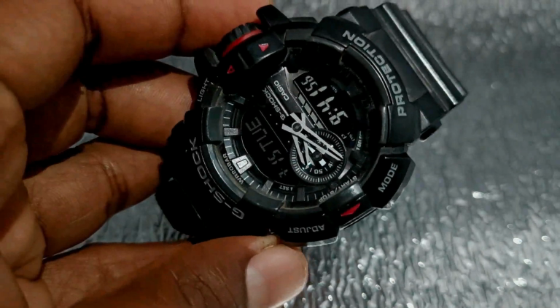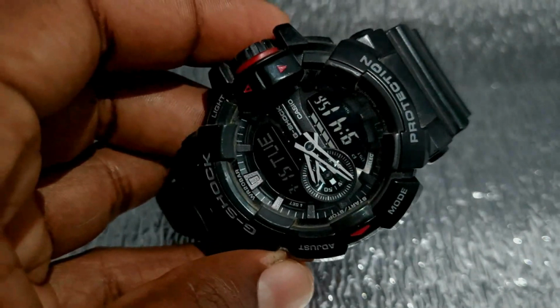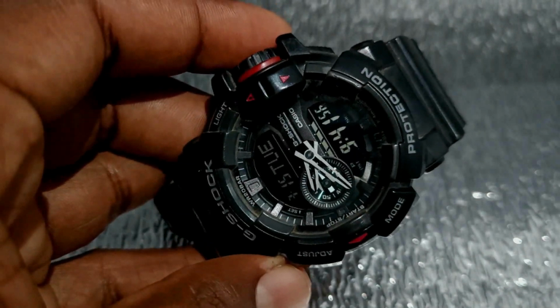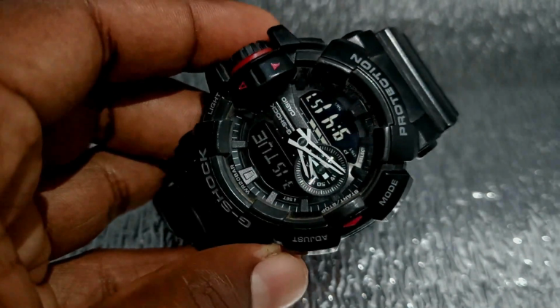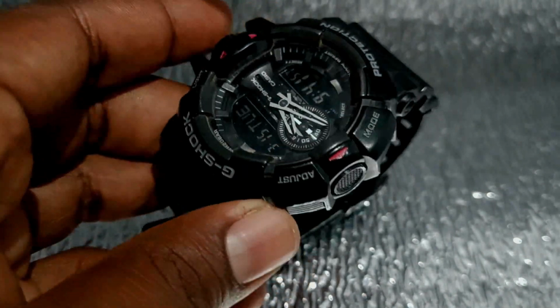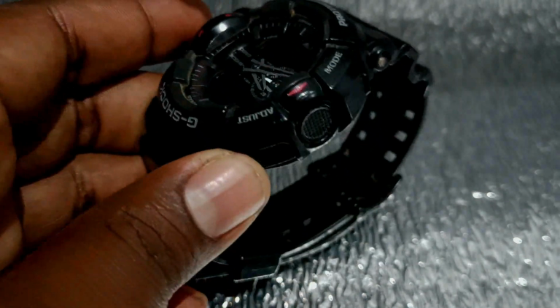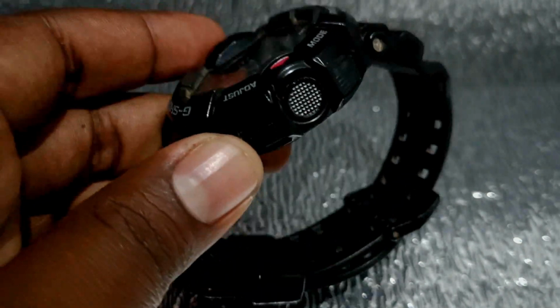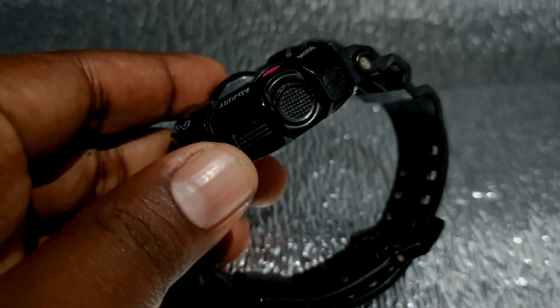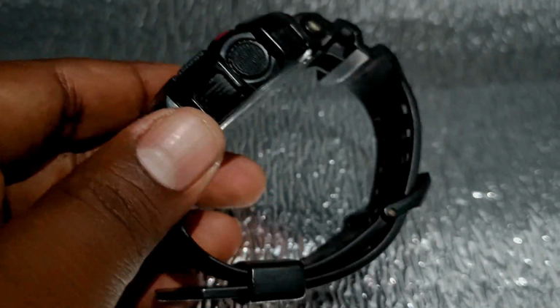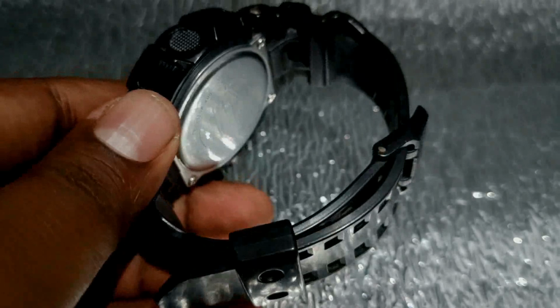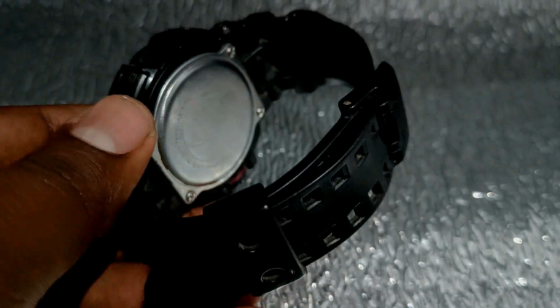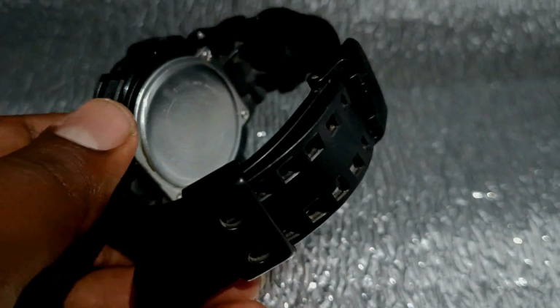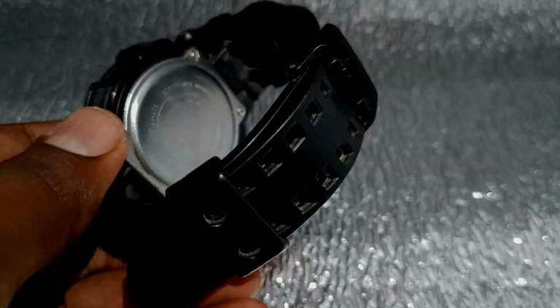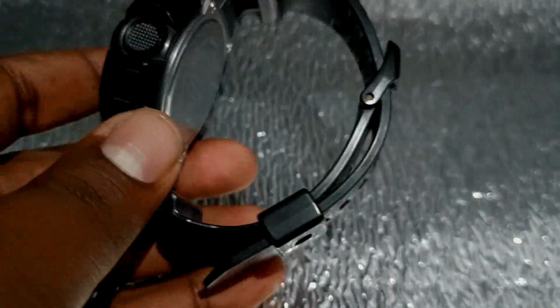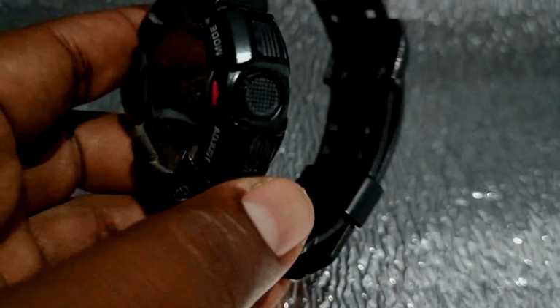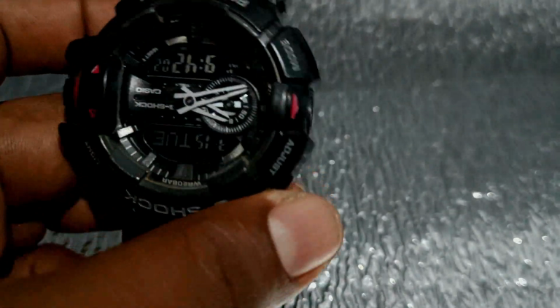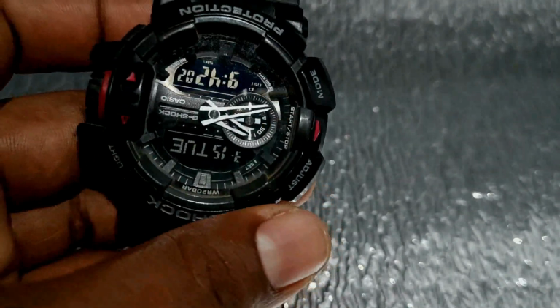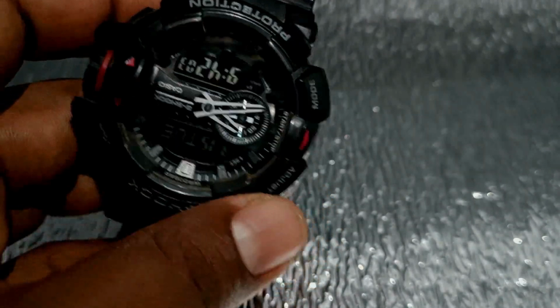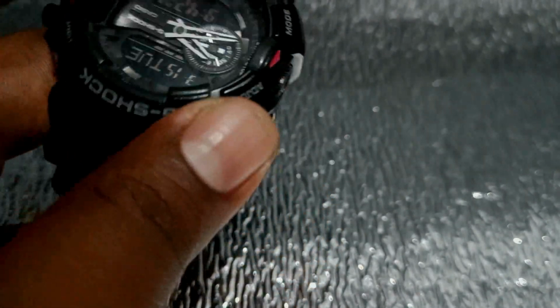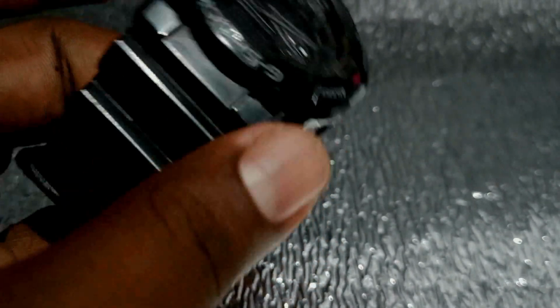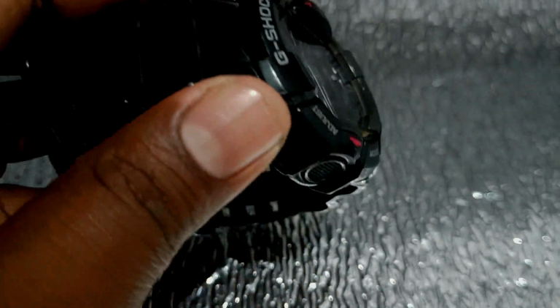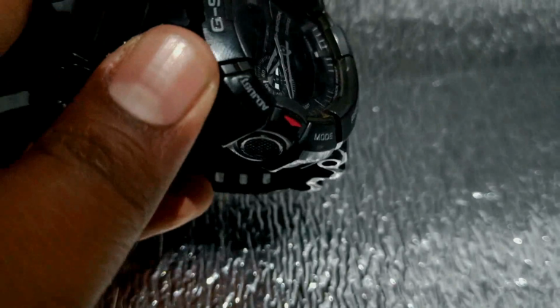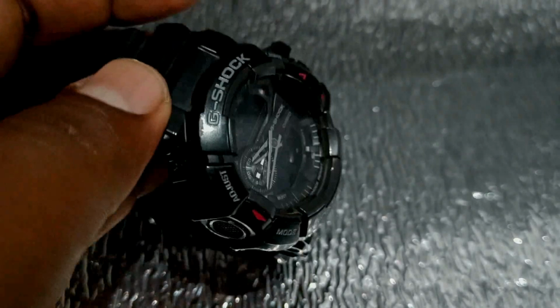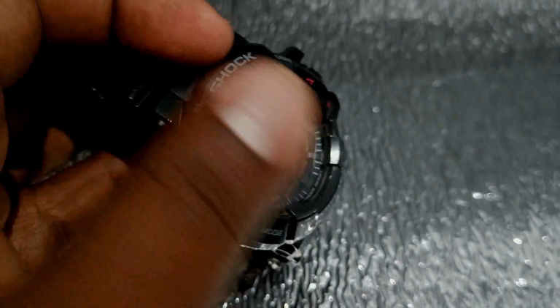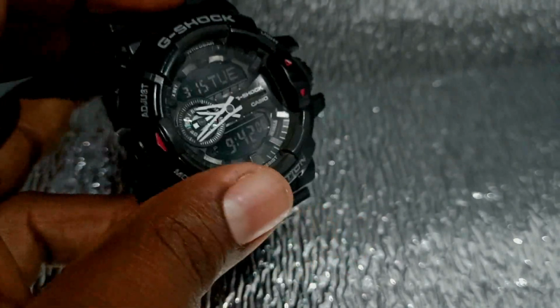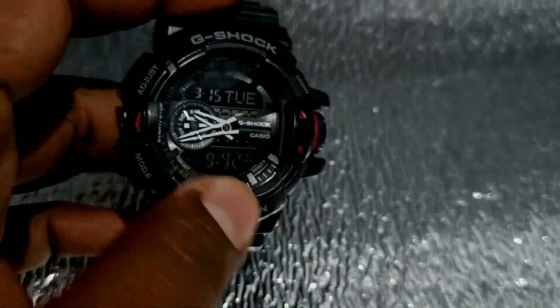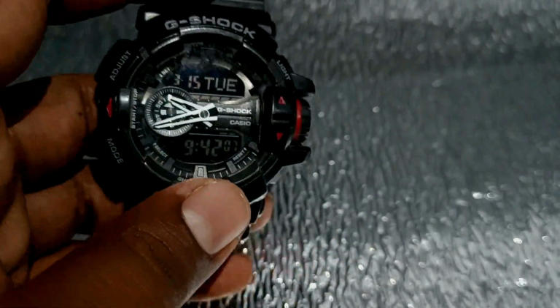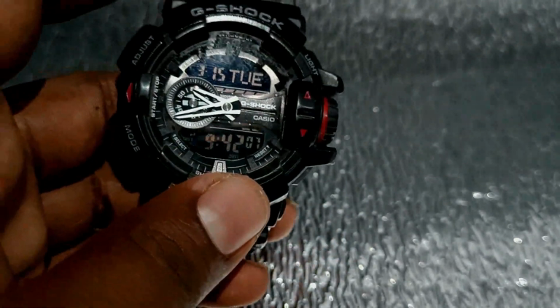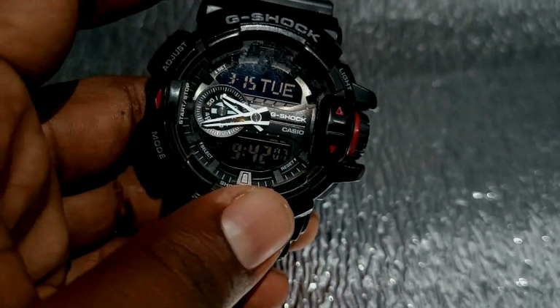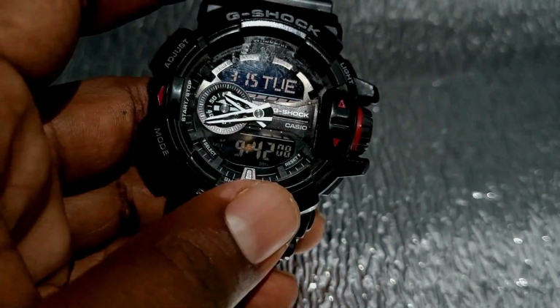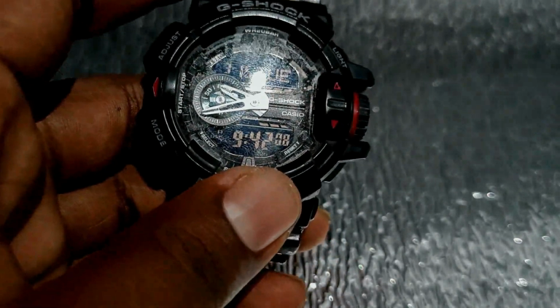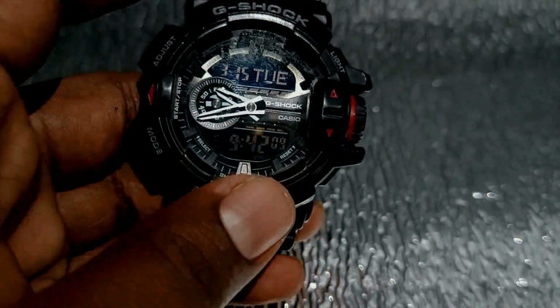In this case, it is available in the 899 file. It features a stopwatch, LED light, alarm, 200m water resistance, and auto calendar.